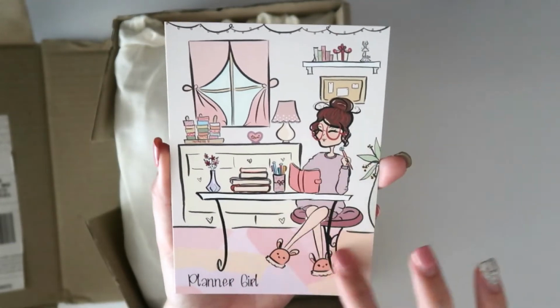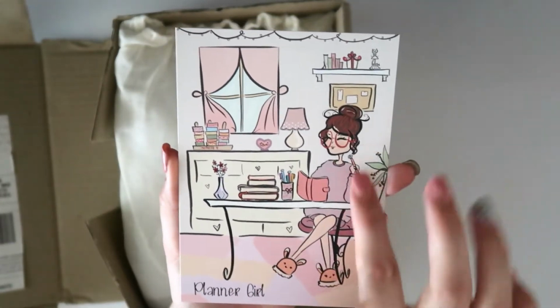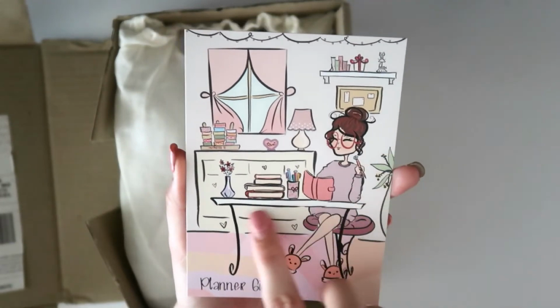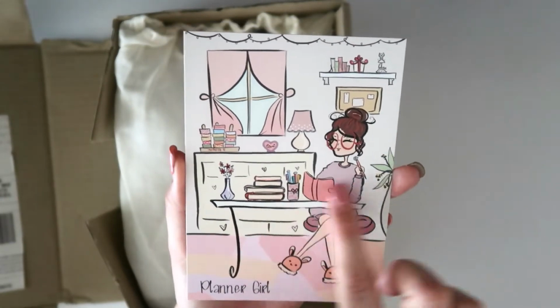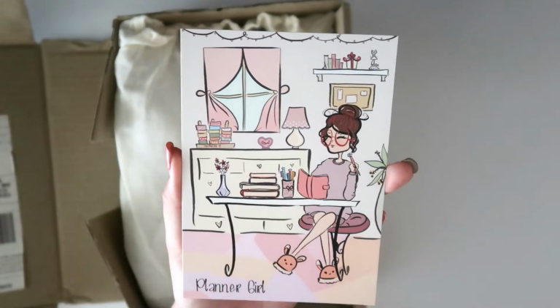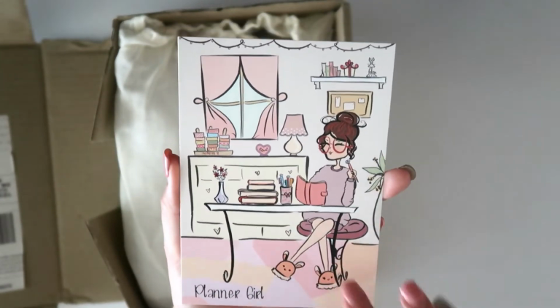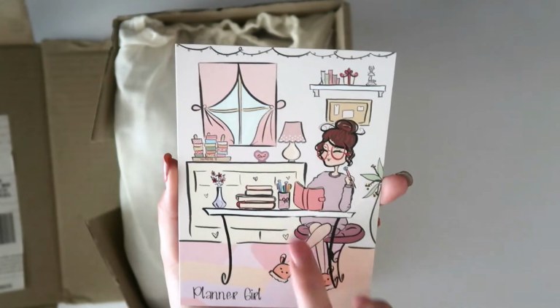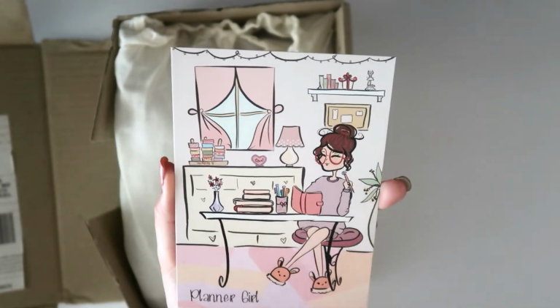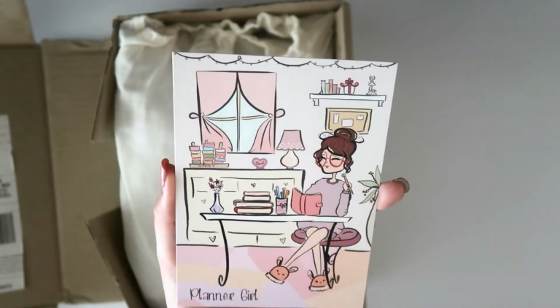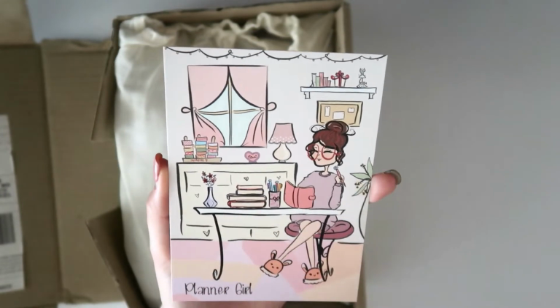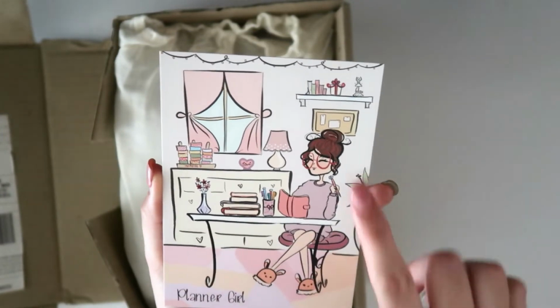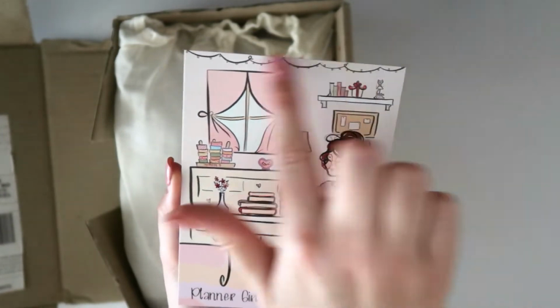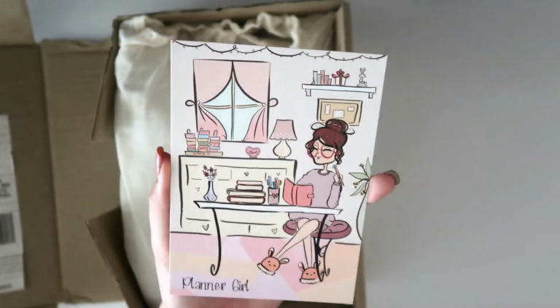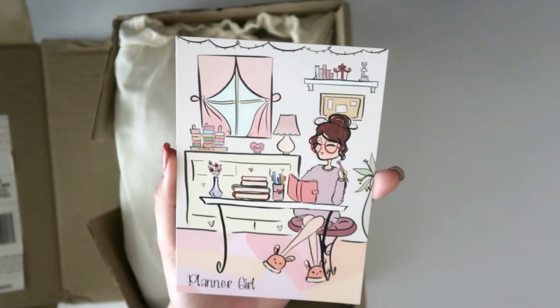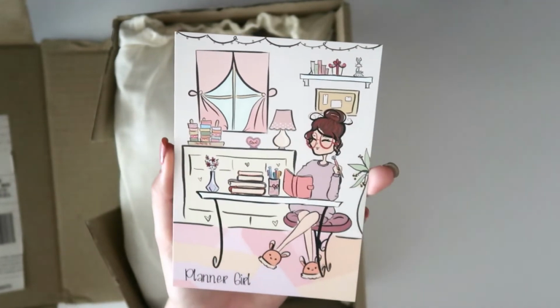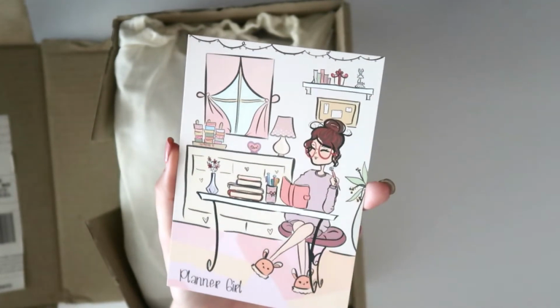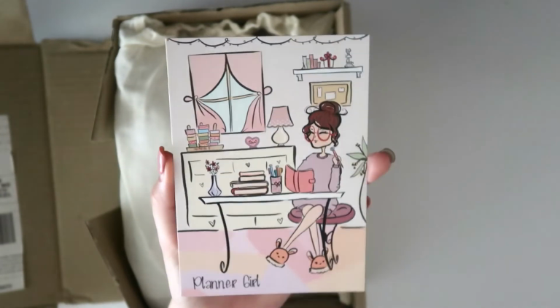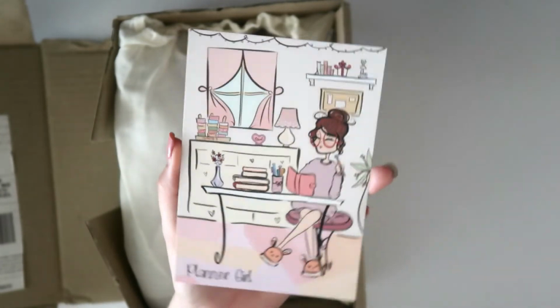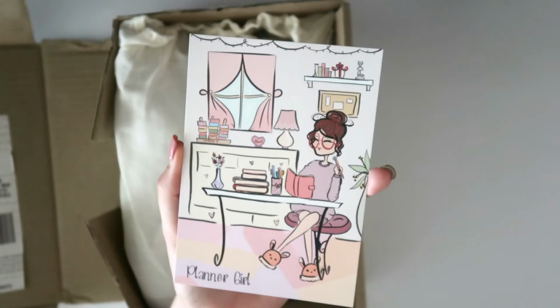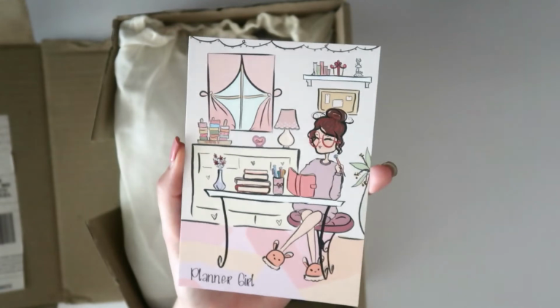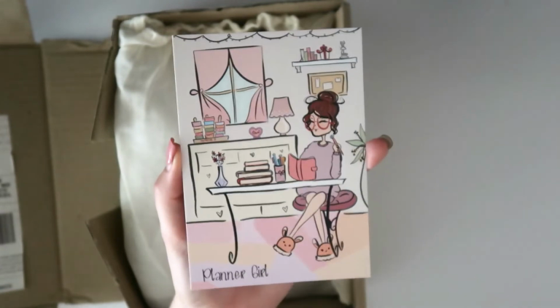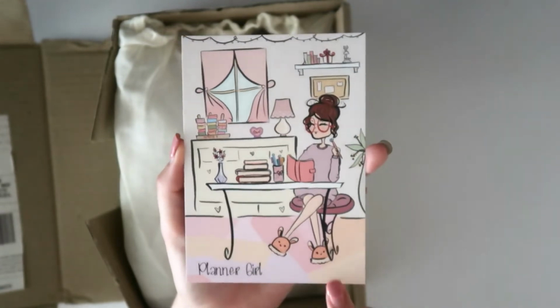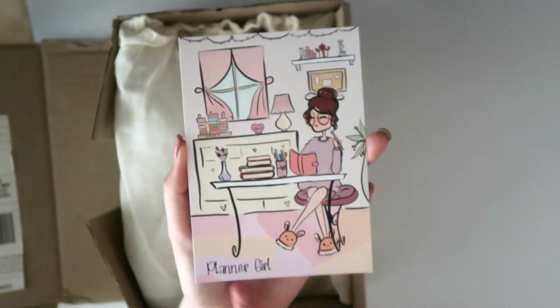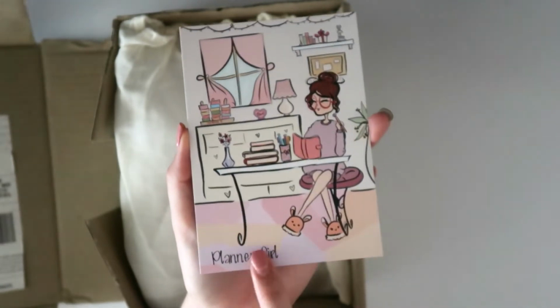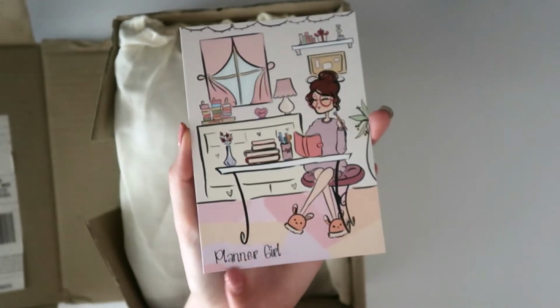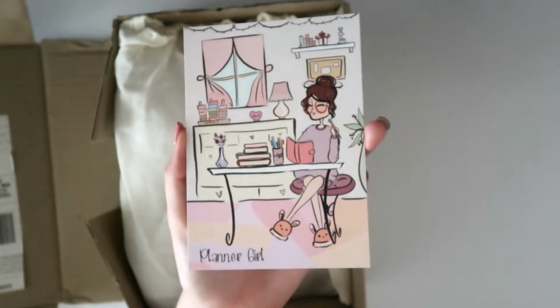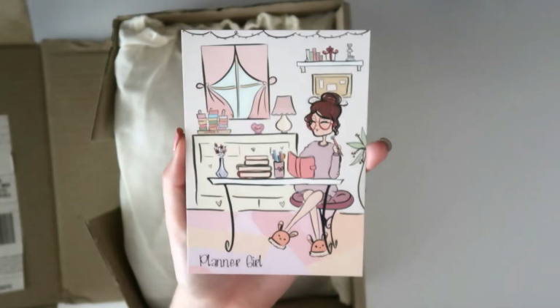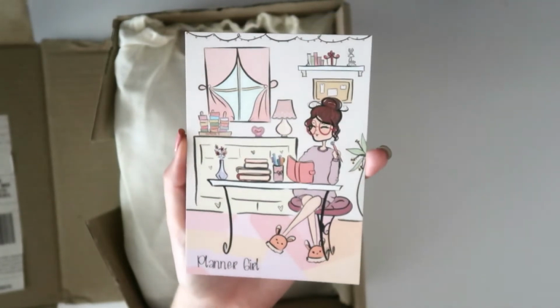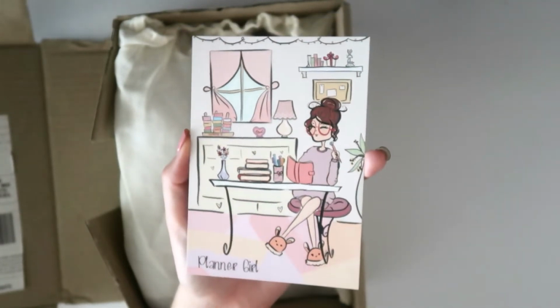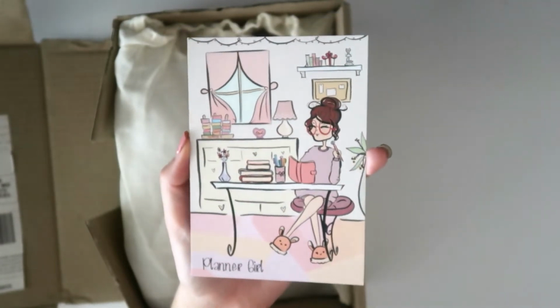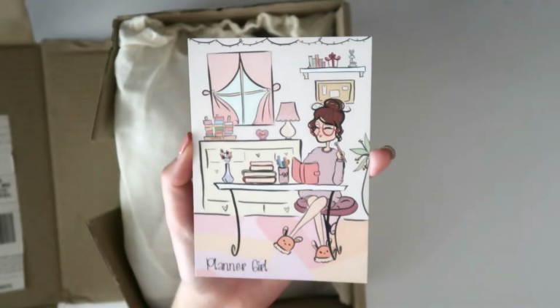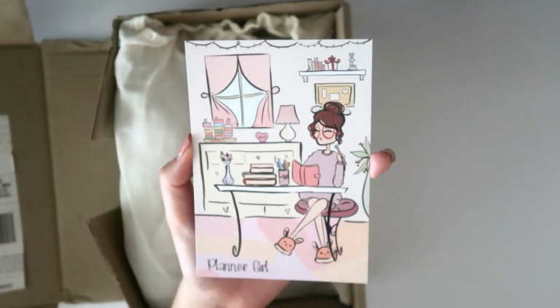We also have this absolutely gorgeous A6 postcard — it's a little planner girl sitting at her desk with her planner and her books in a beautiful room. Mine doesn't look anything like that unfortunately! And we just have 'planner girl' written down the bottom, which is absolutely adorable.